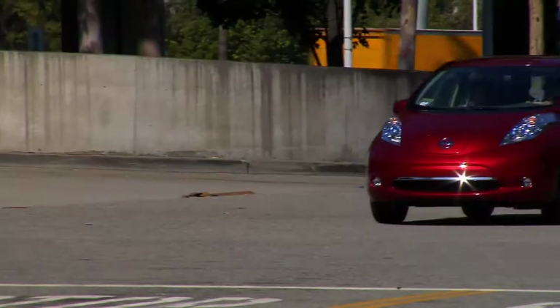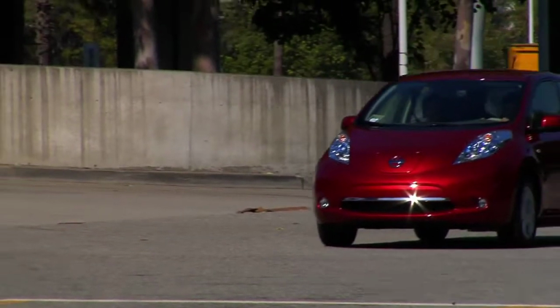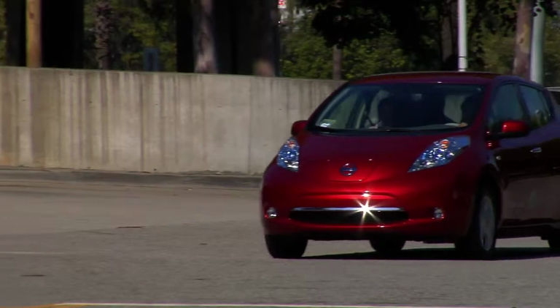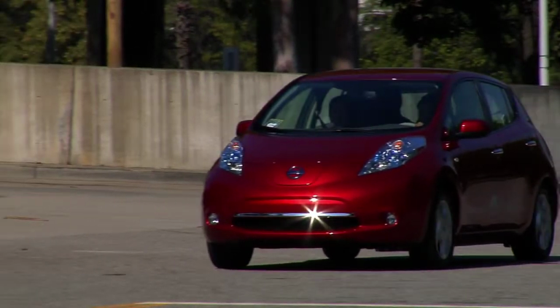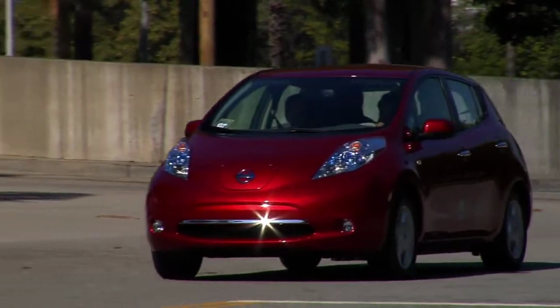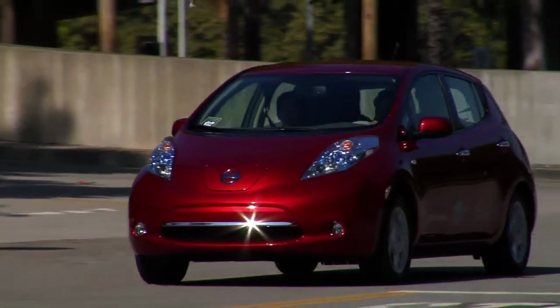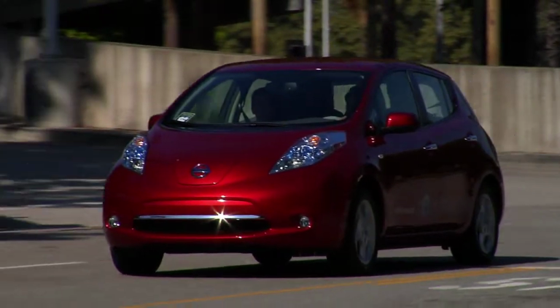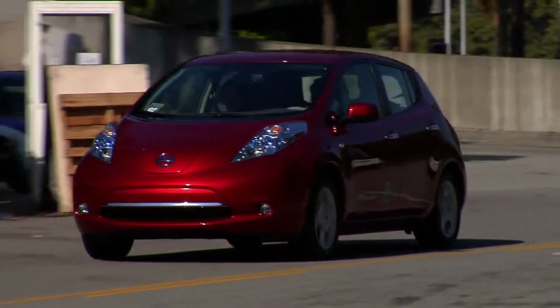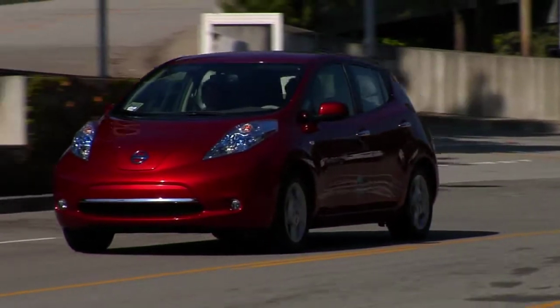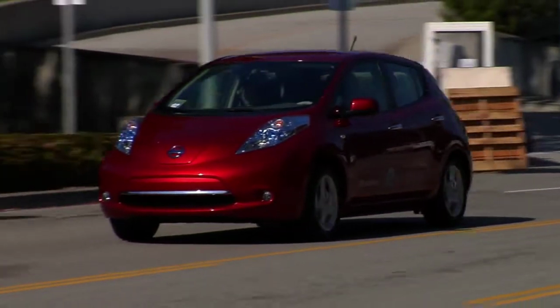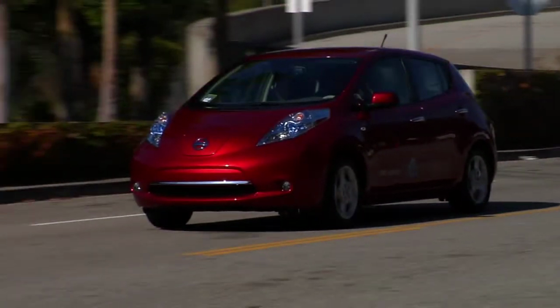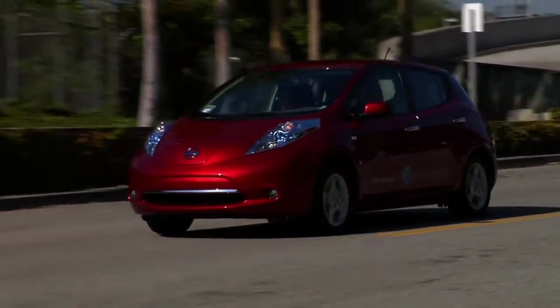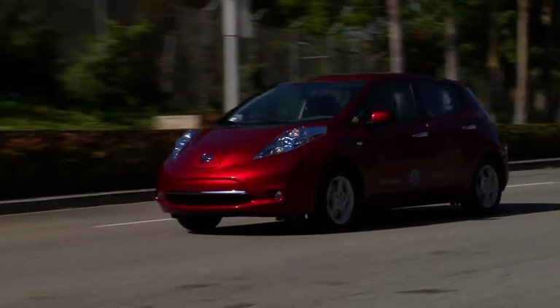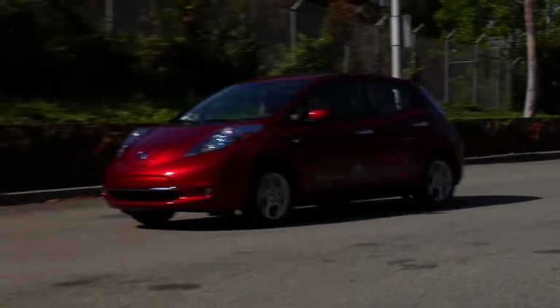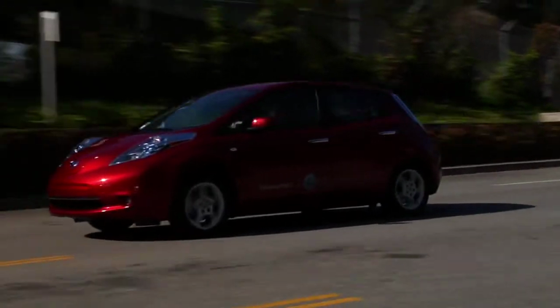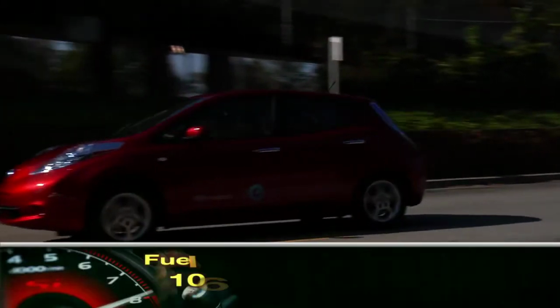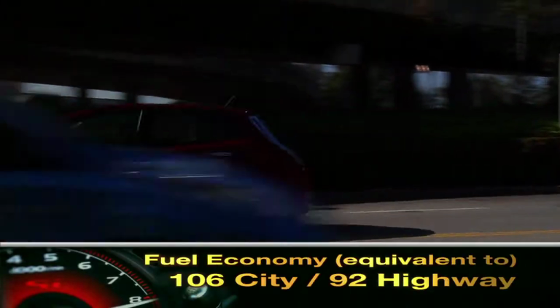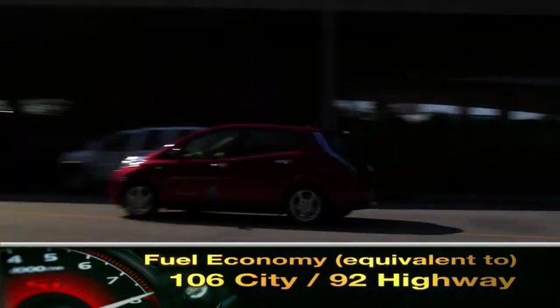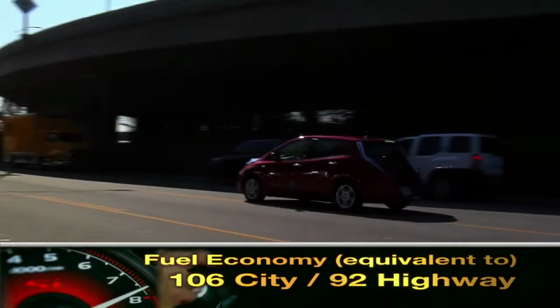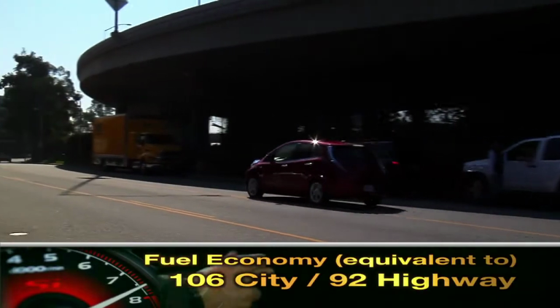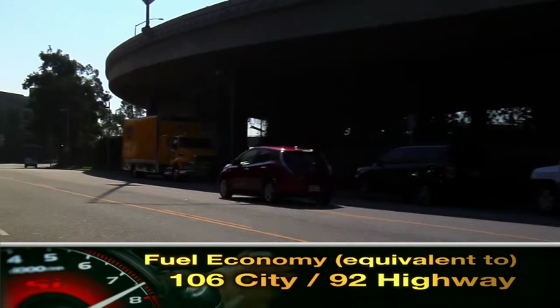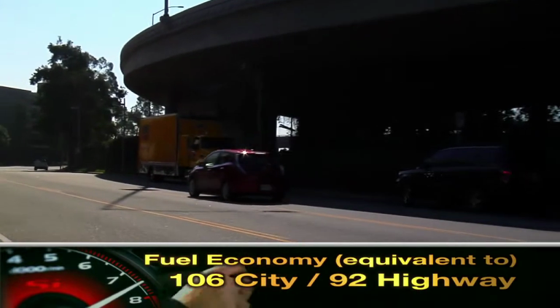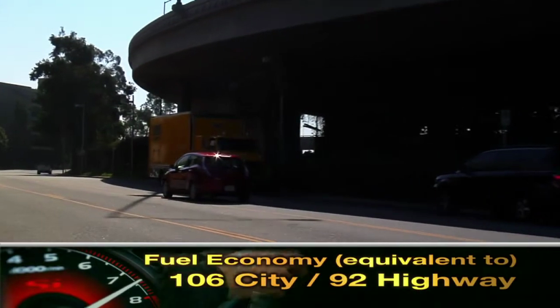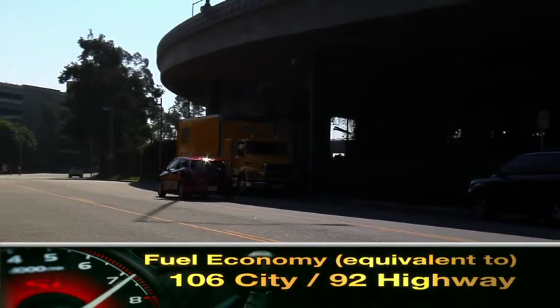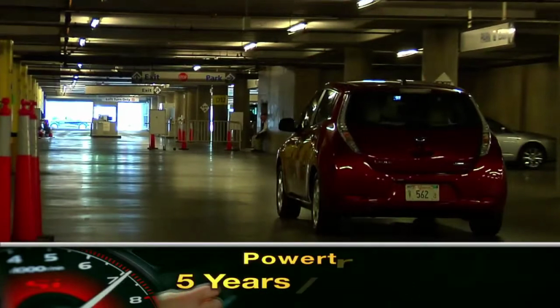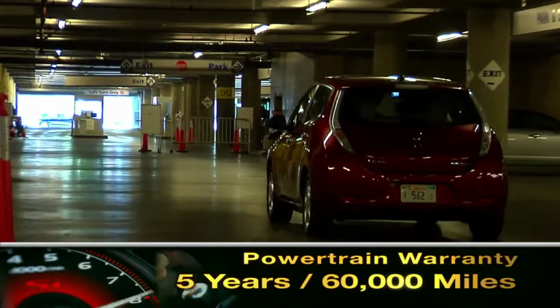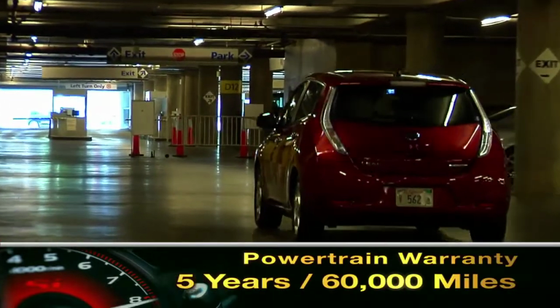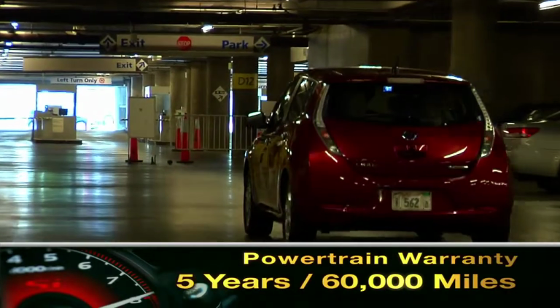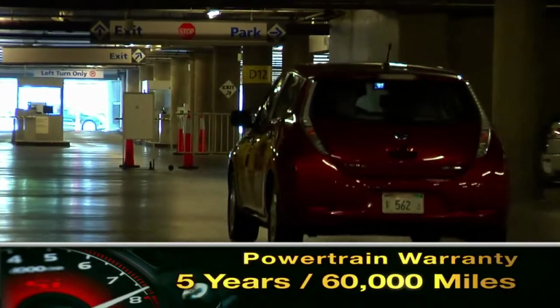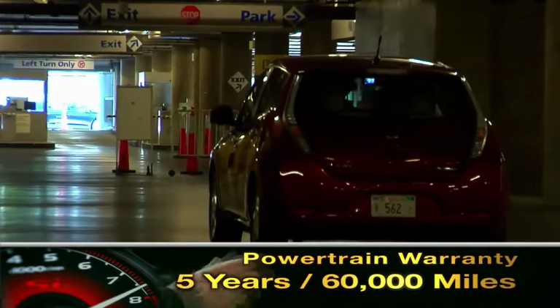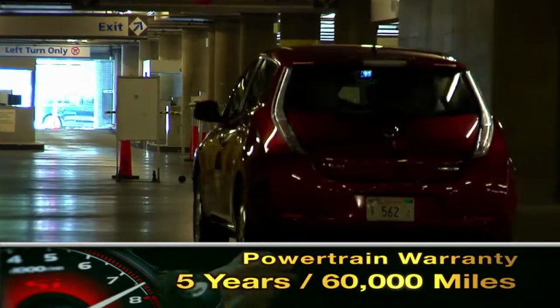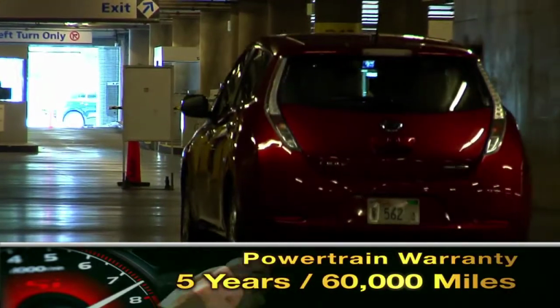According to Nissan, the LEAF can go roughly 100 miles between charges and consumes electrical energy equivalent to getting 106 miles per gallon city and 92 miles per gallon highway. The LEAF is backed by a five-year, 60,000-mile powertrain warranty.